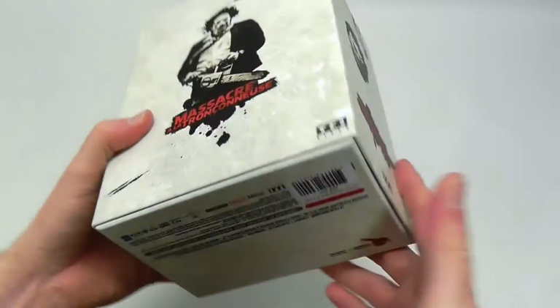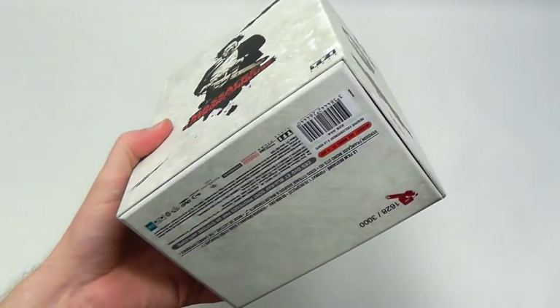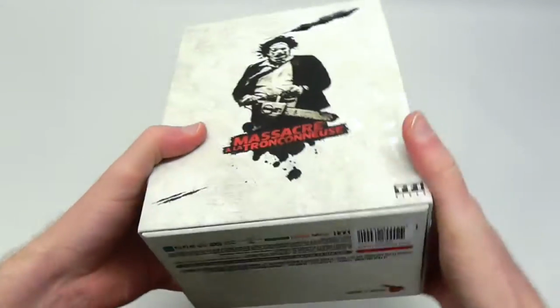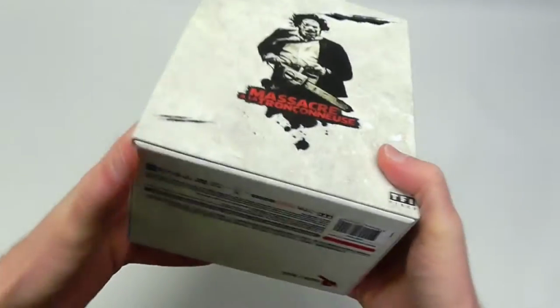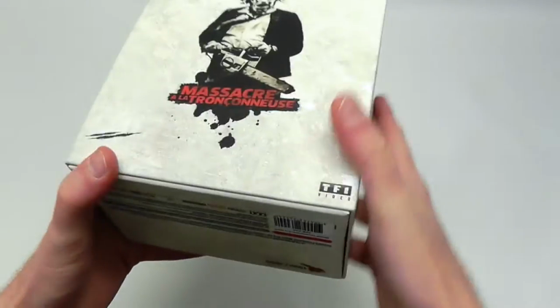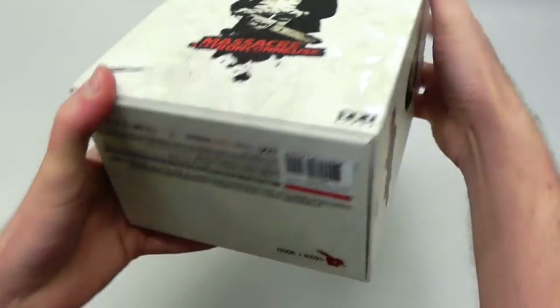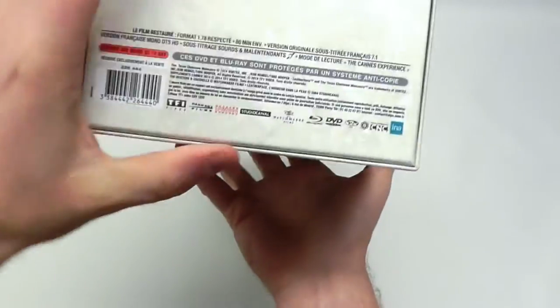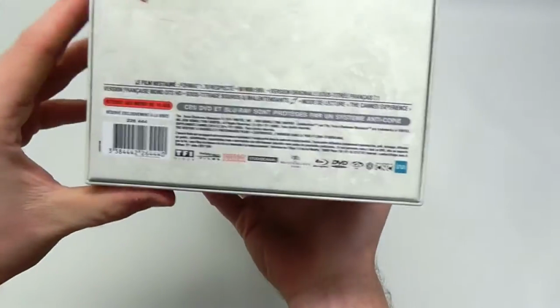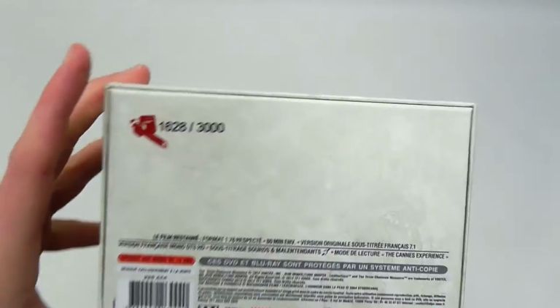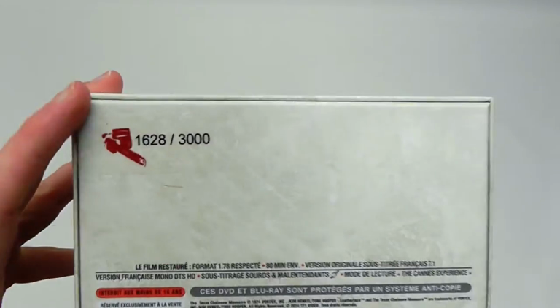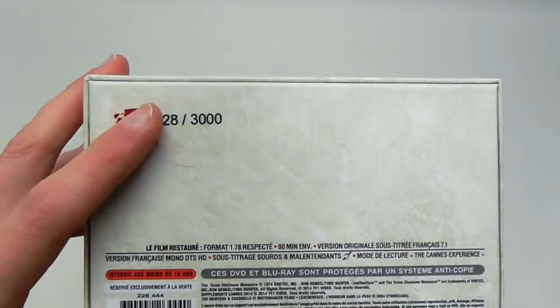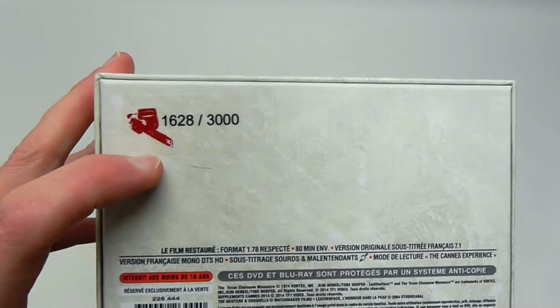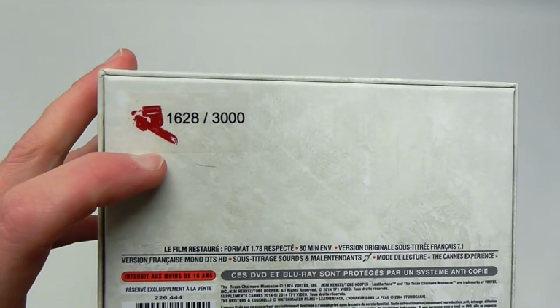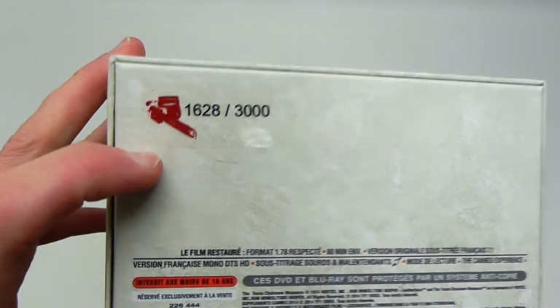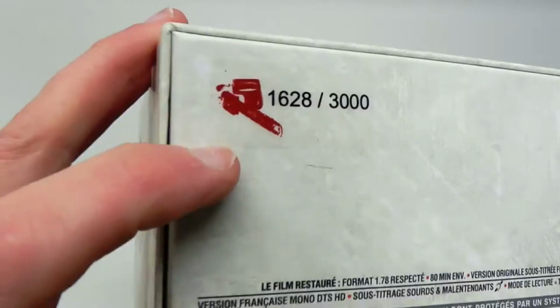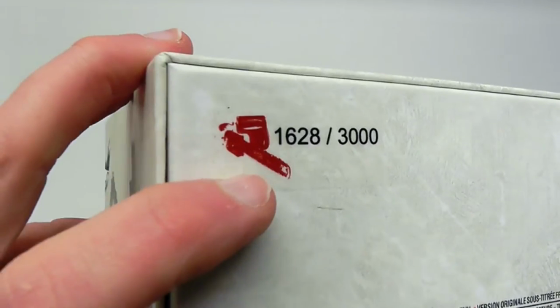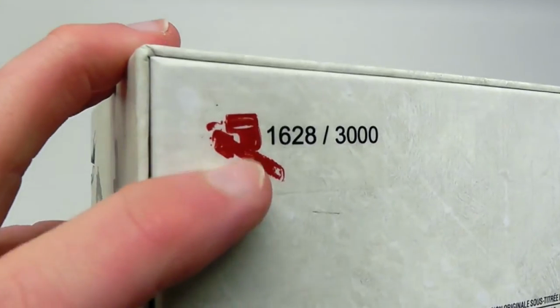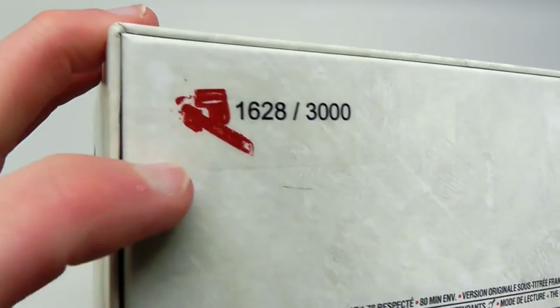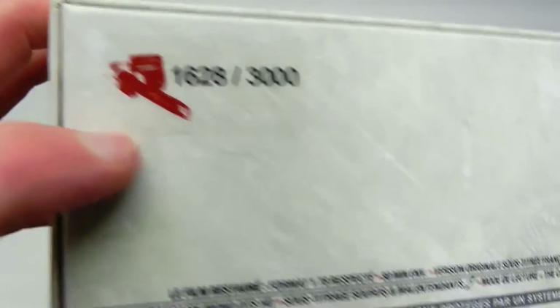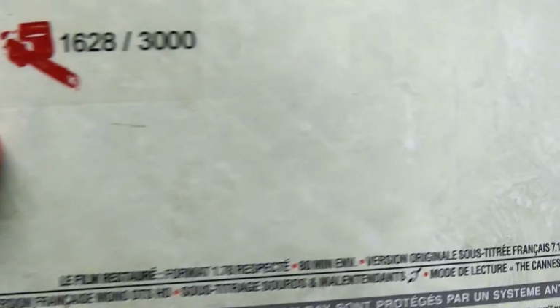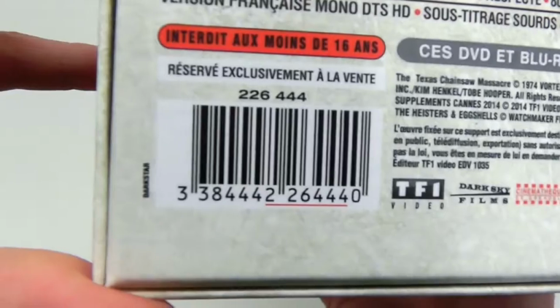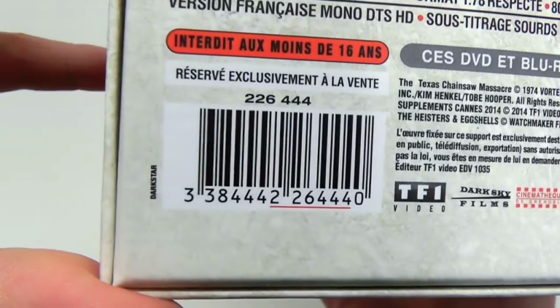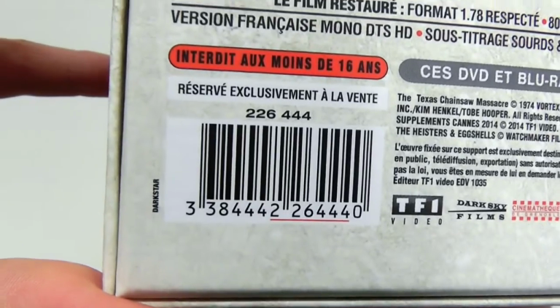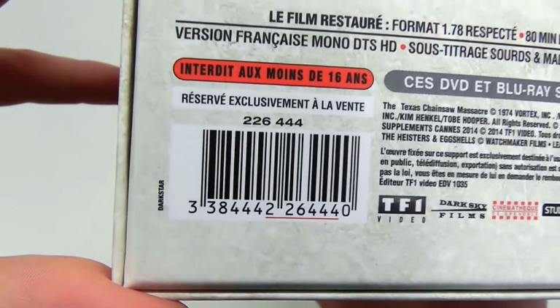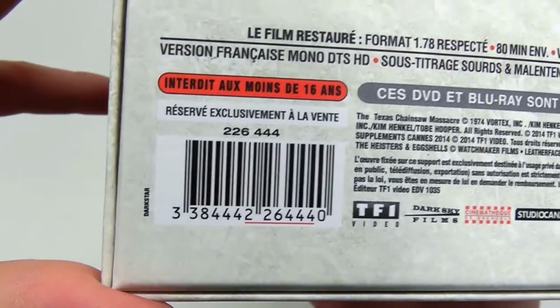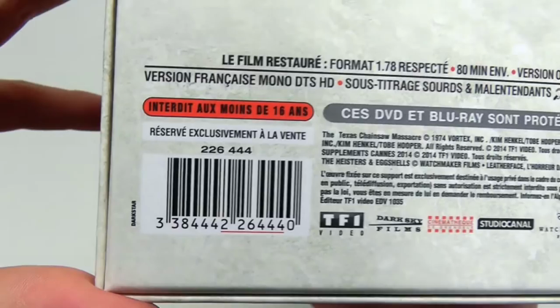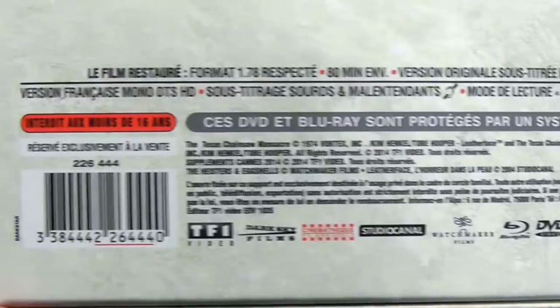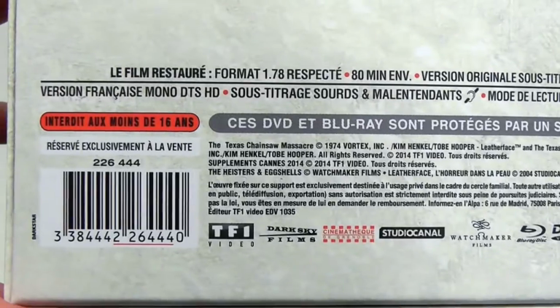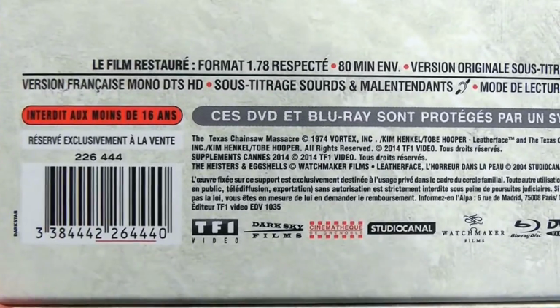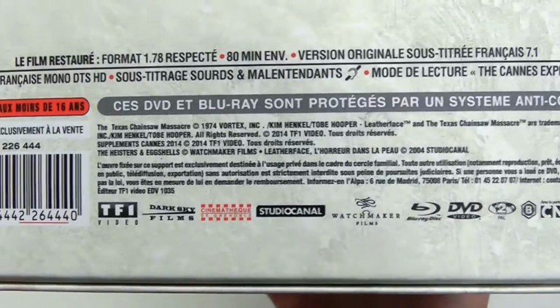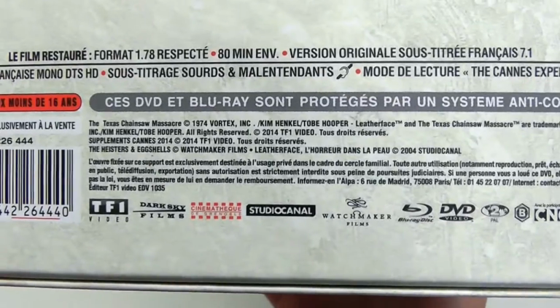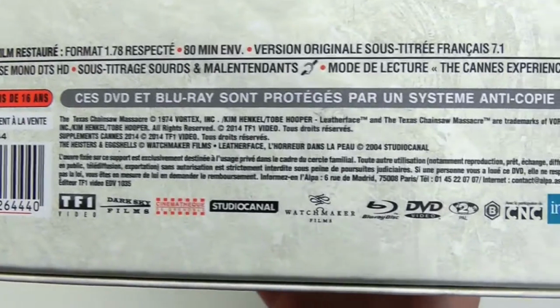Looking at the bottom of the box, there's actually a number here - a transparent sticker. Close up of the barcode in case you want to know all of the details.